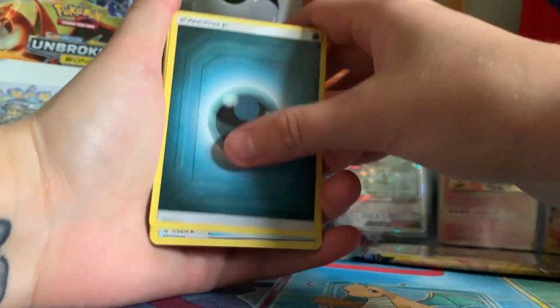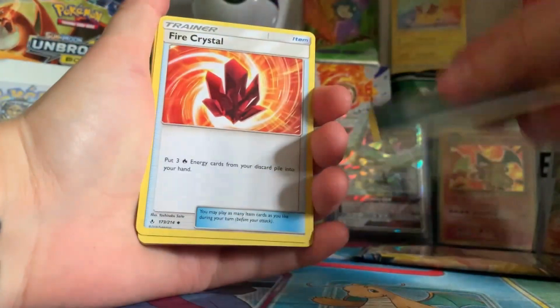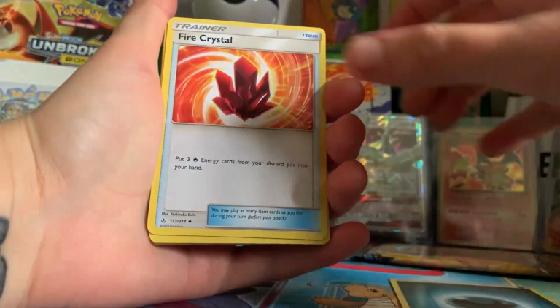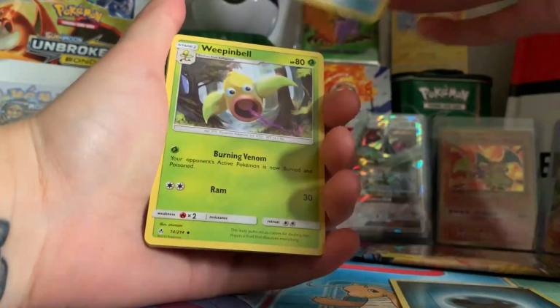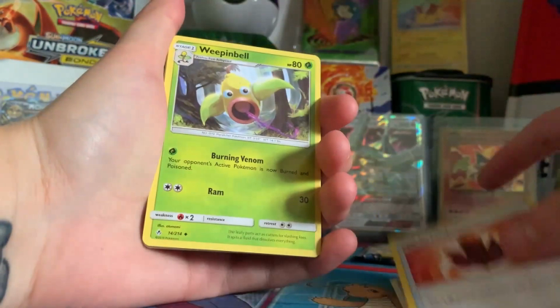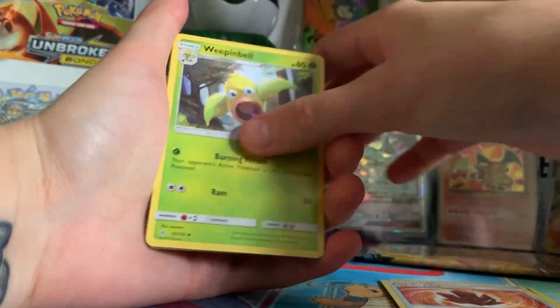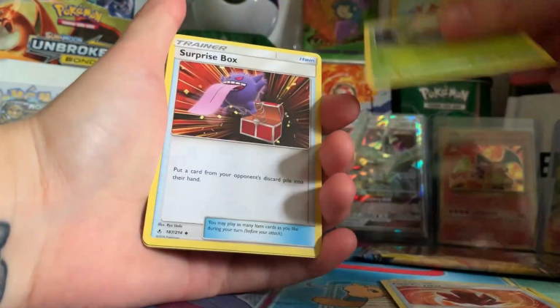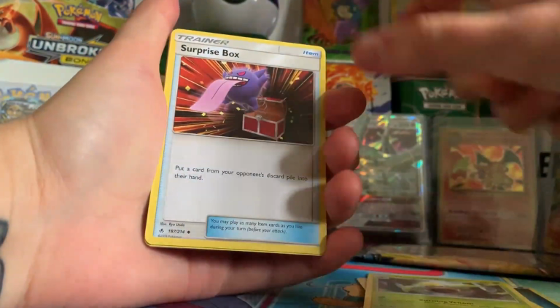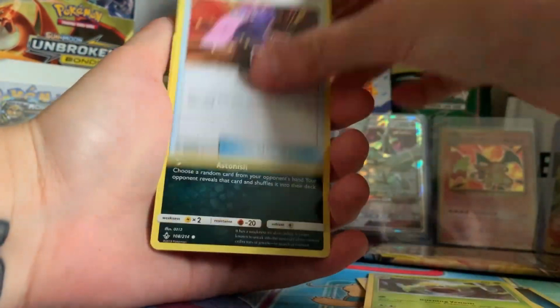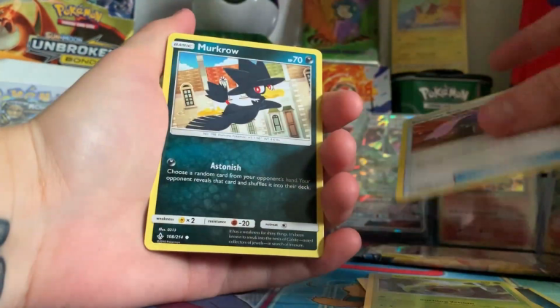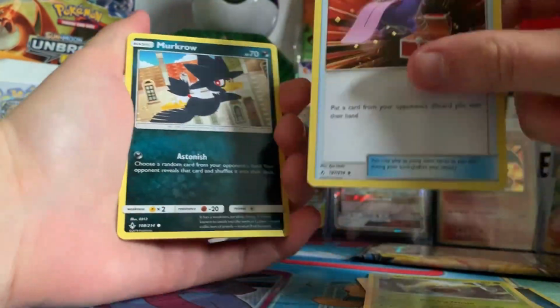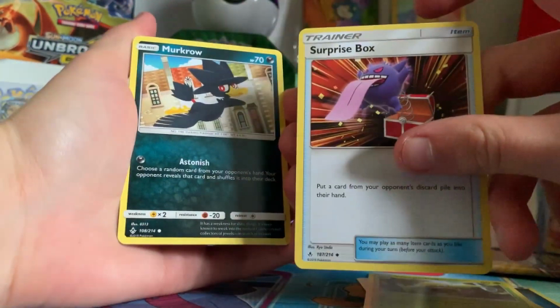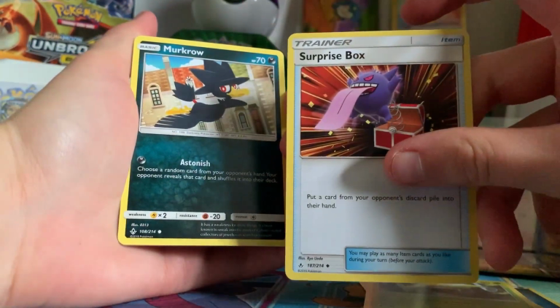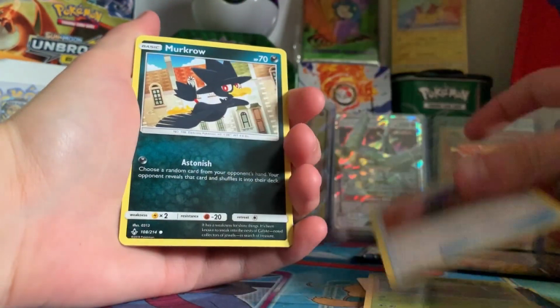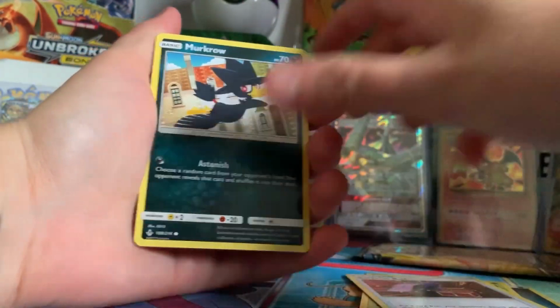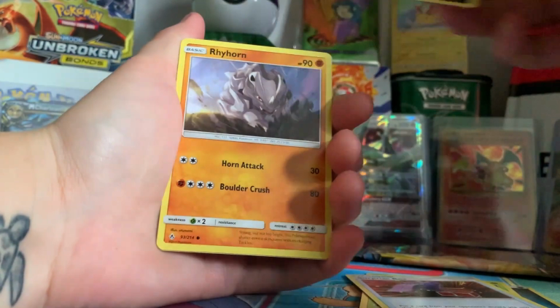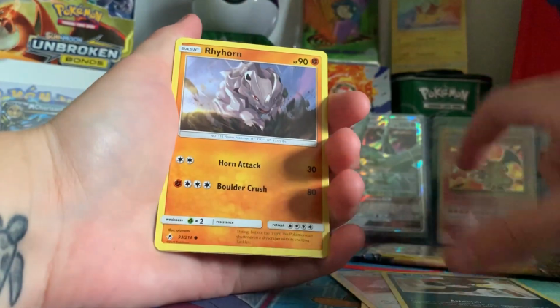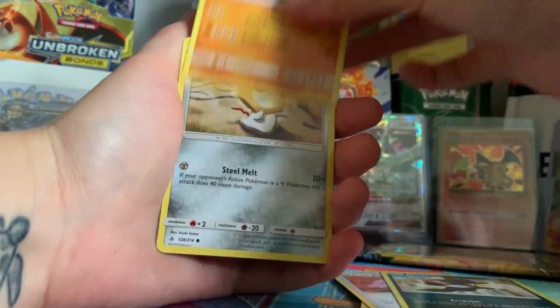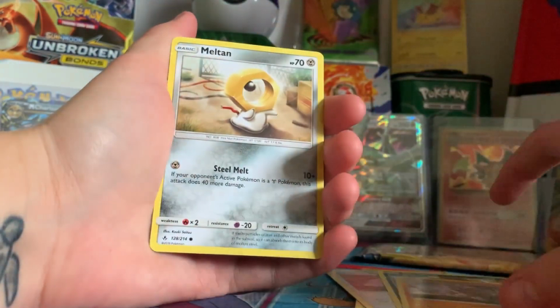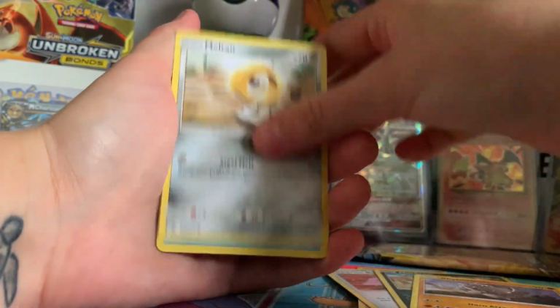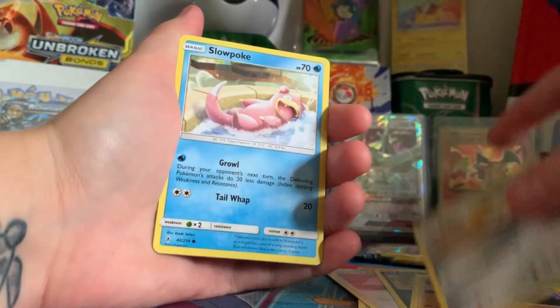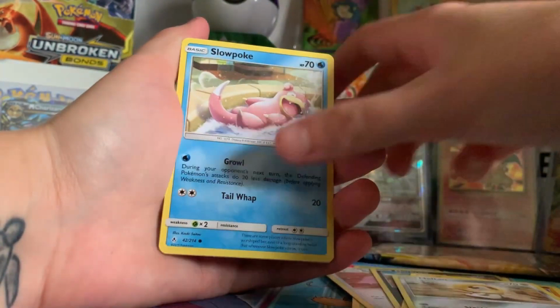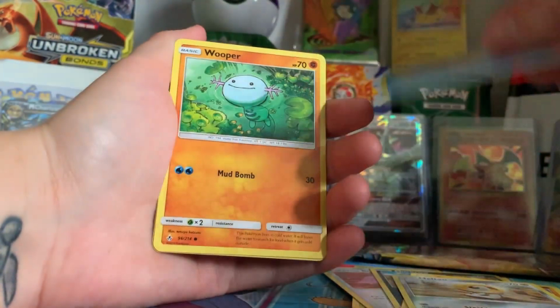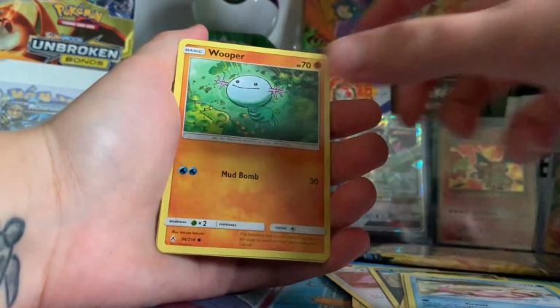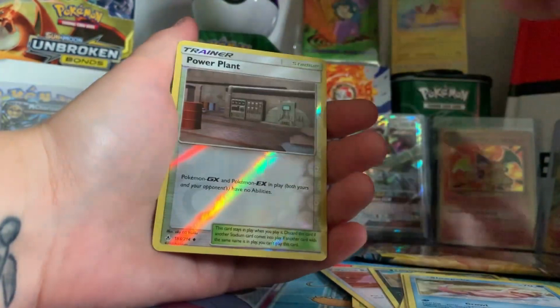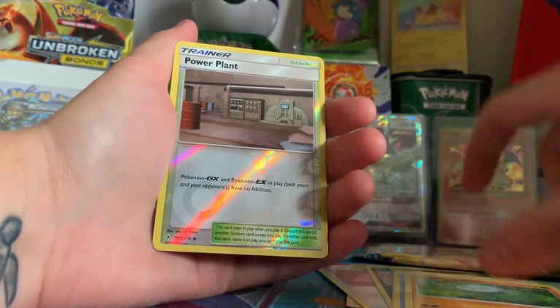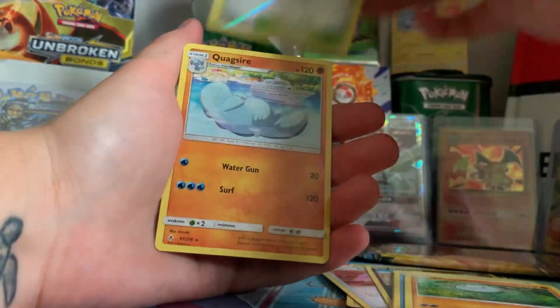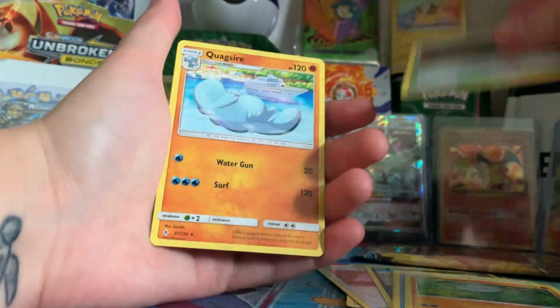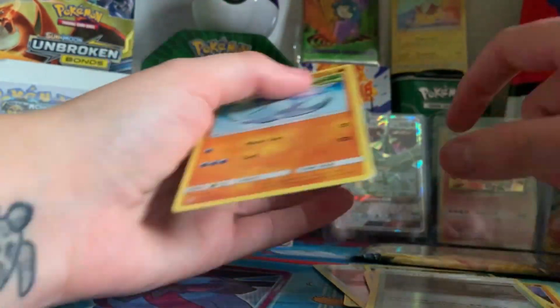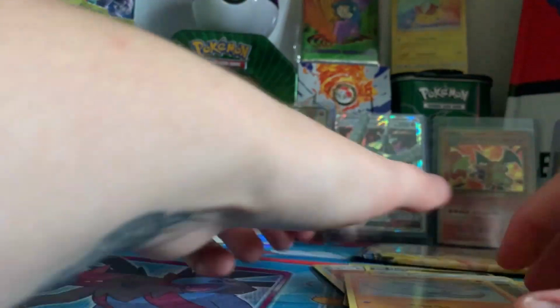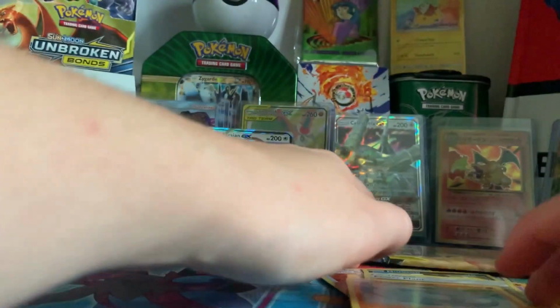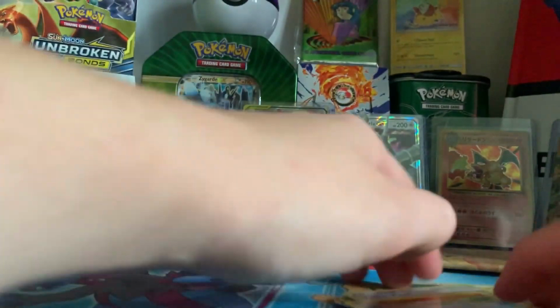We have a Dark Energy, Fire Crystal, Weepinbell, Surprise Box with a very nice Gengar and a Long Tongue, Murk Crow, Ruihorn, Meltan, Slowpoke, Wooper, Power Plant, Reverse, and a Quagsire.